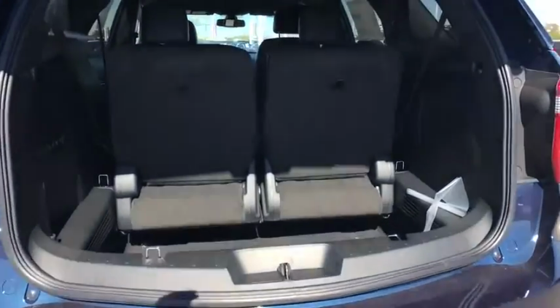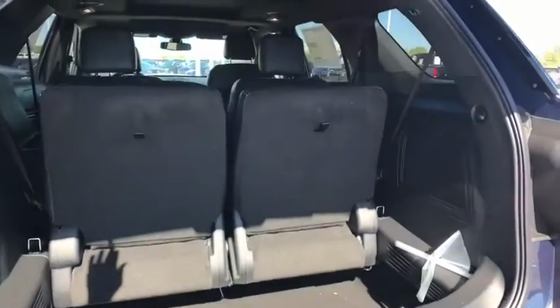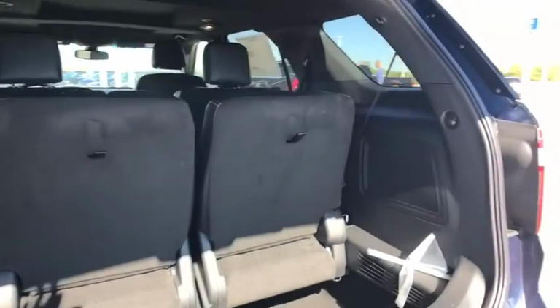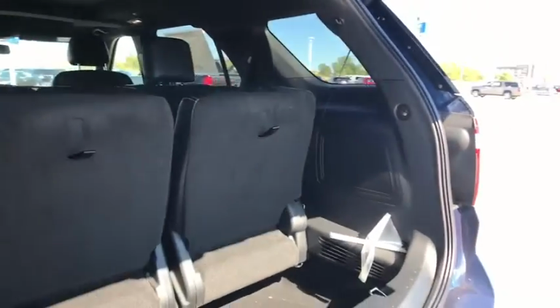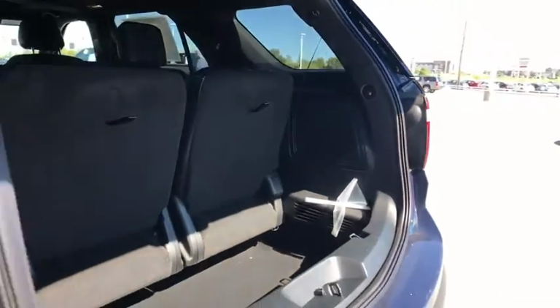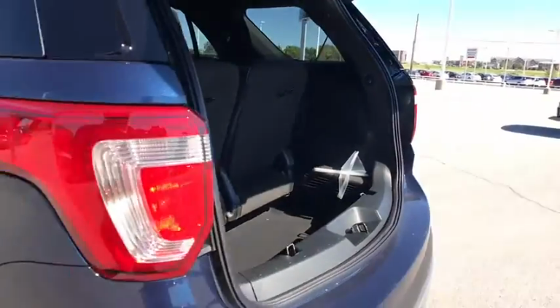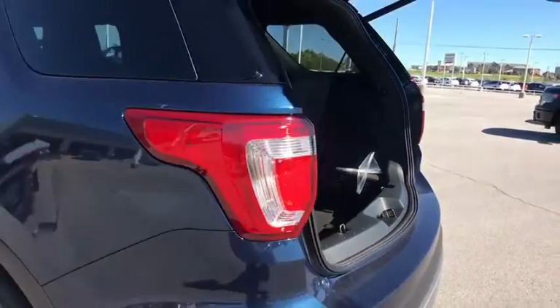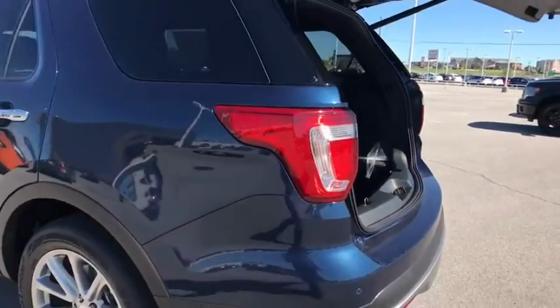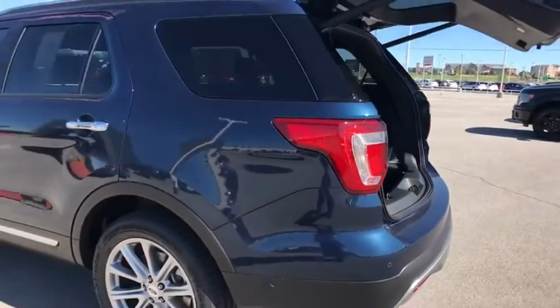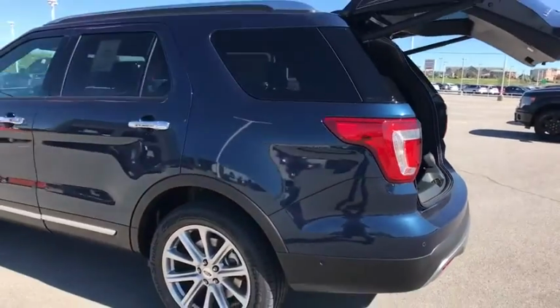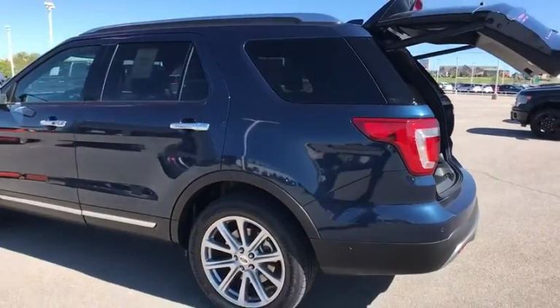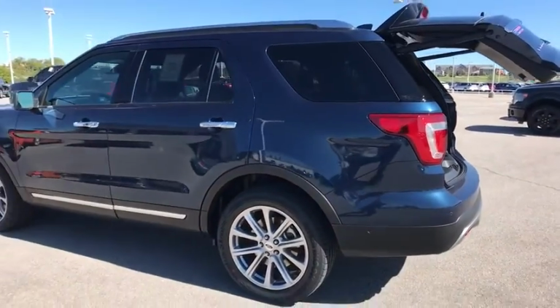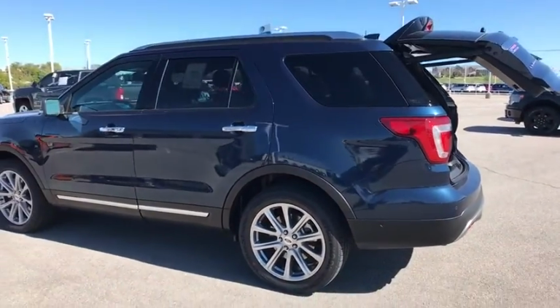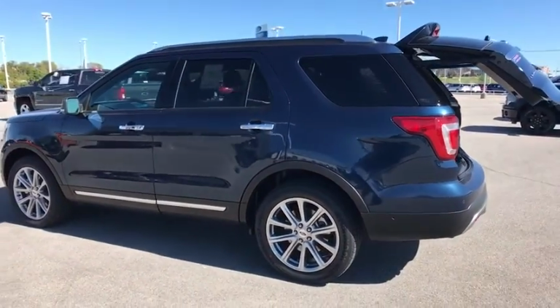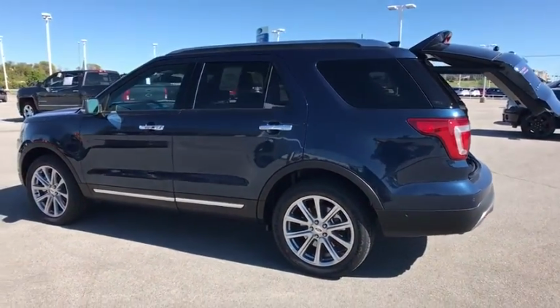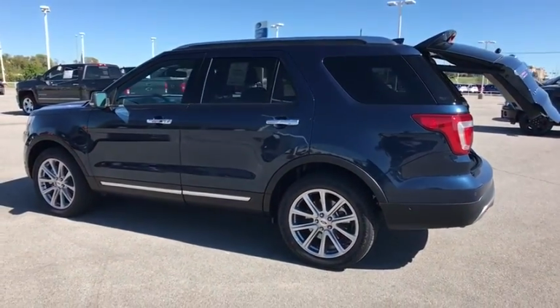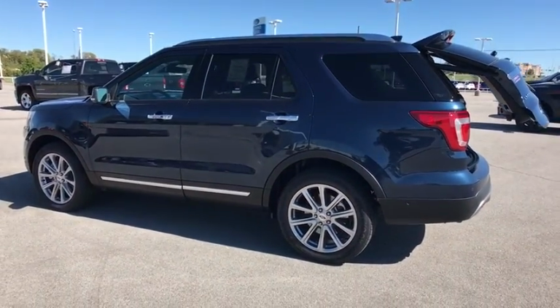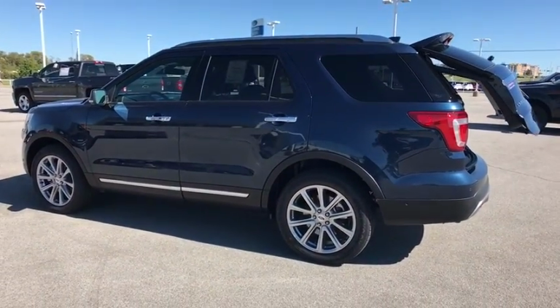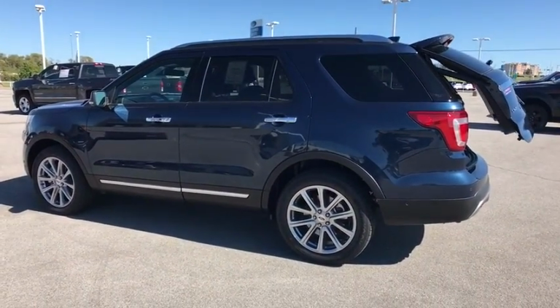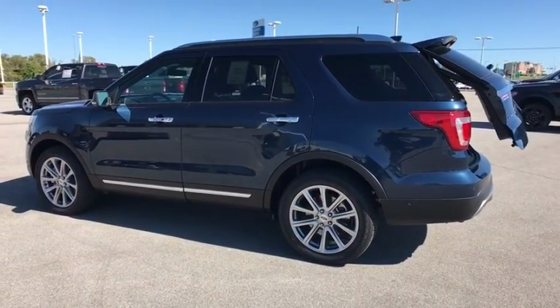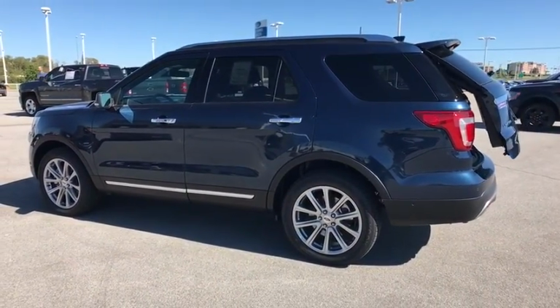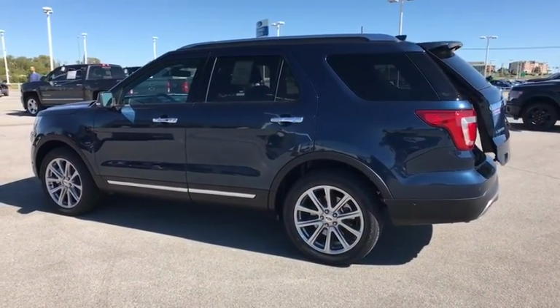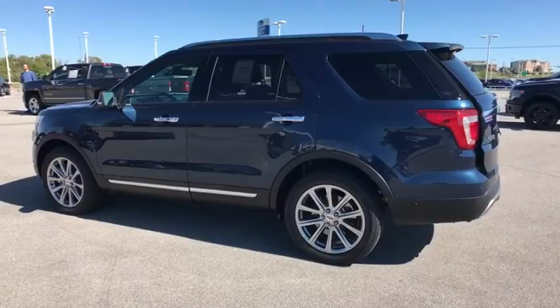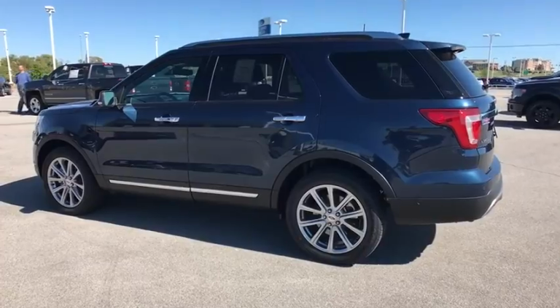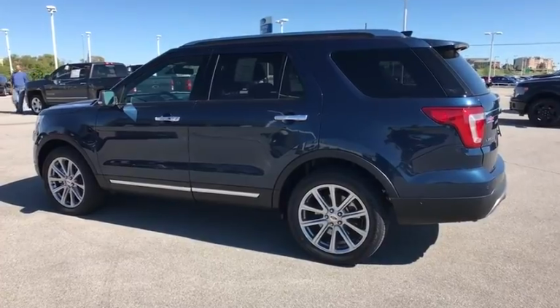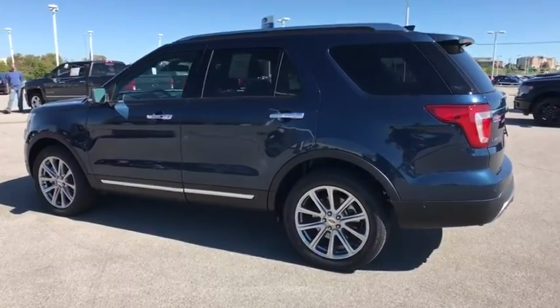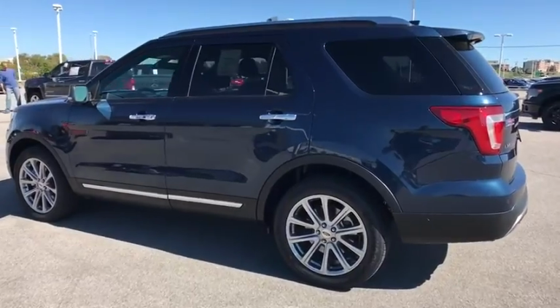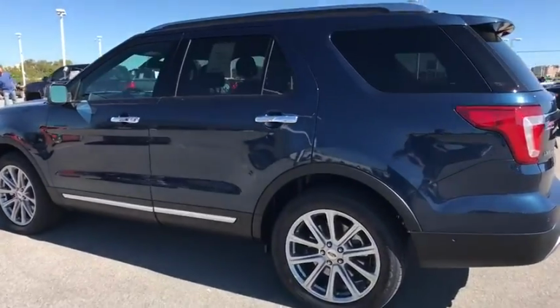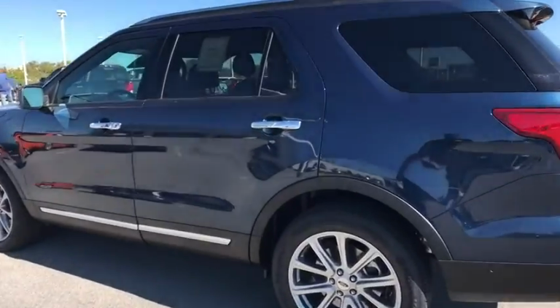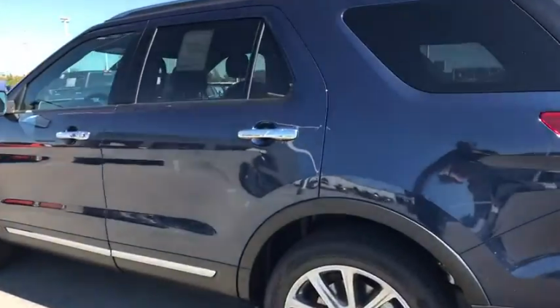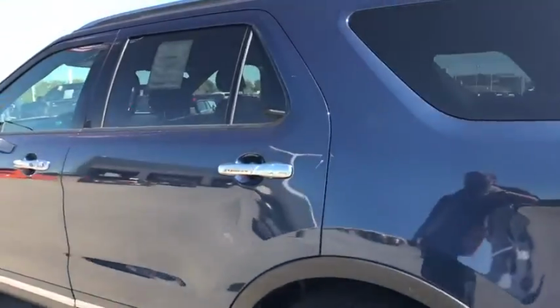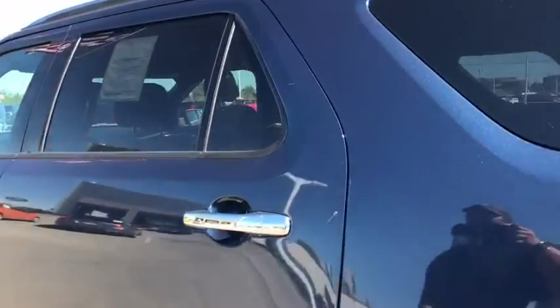Power steering. Driver airbag. Aluminum wheels. Four wheel drive. Cruise control. Keyless start. Four wheel disc brakes. Your new ride is just a phone call away.